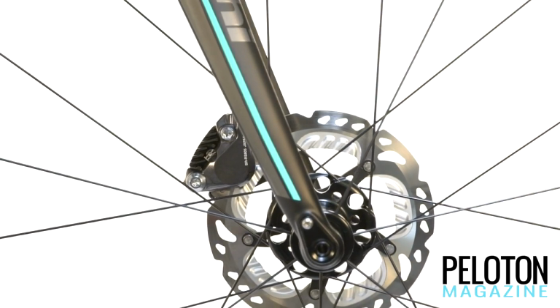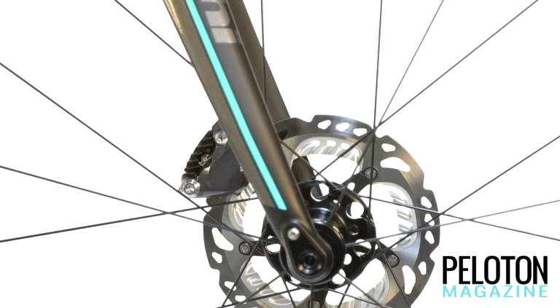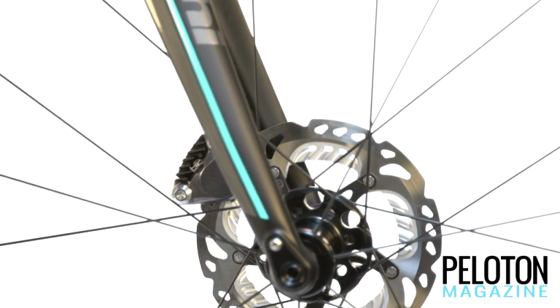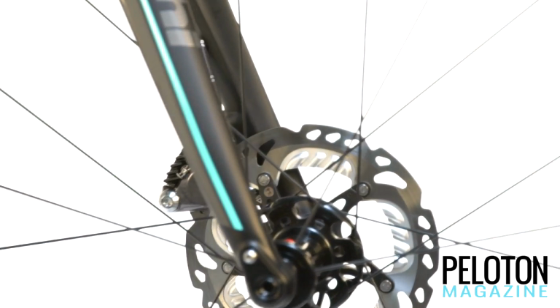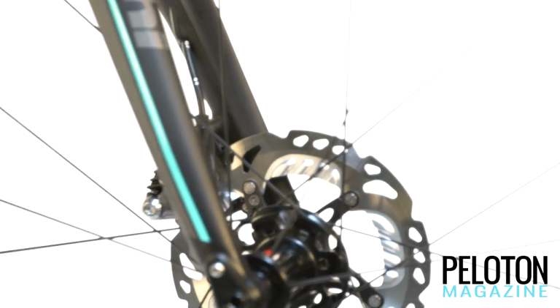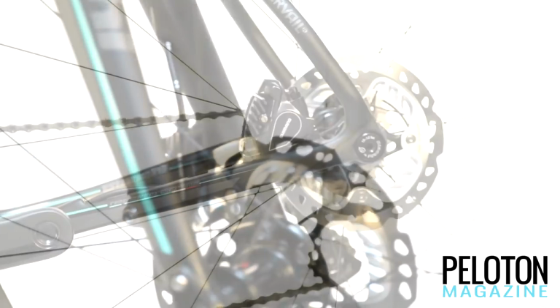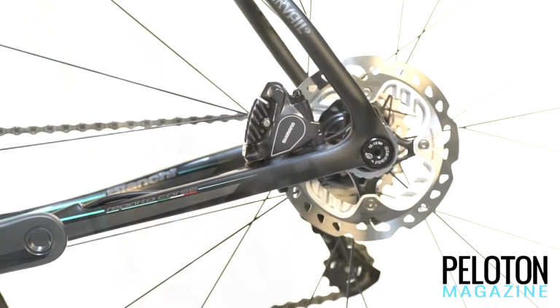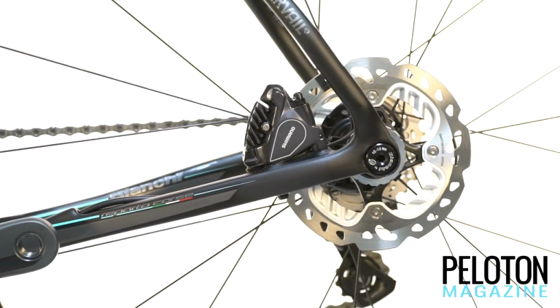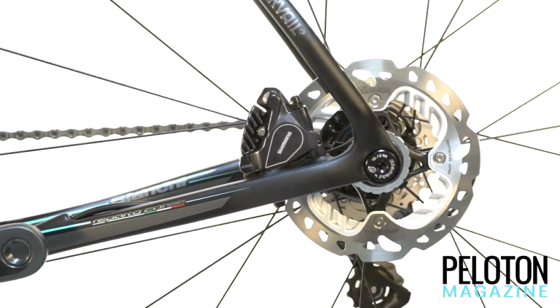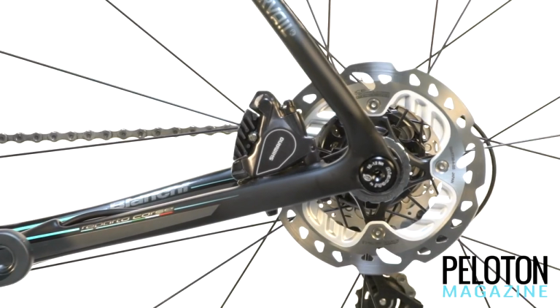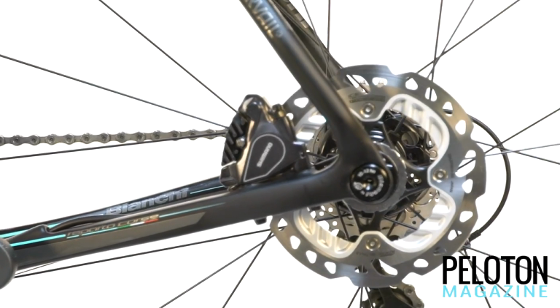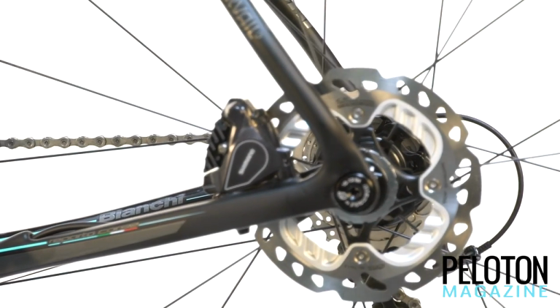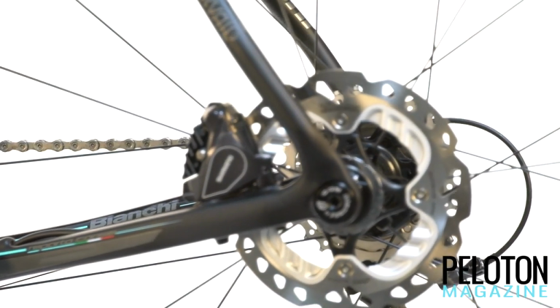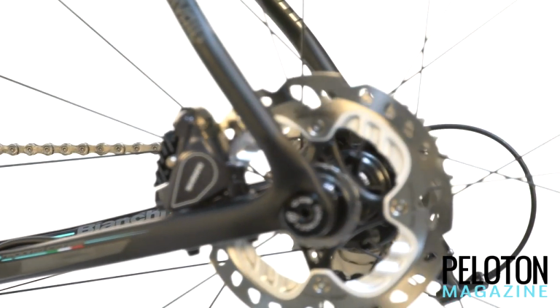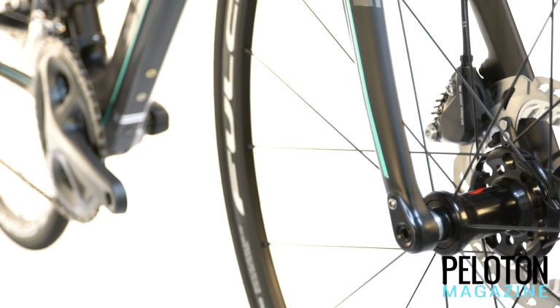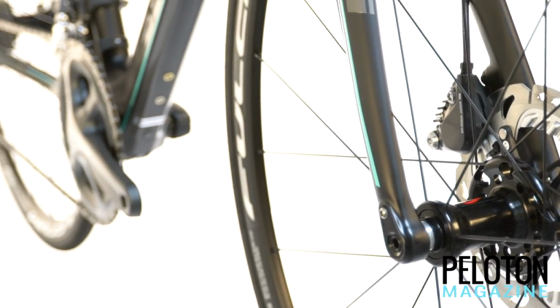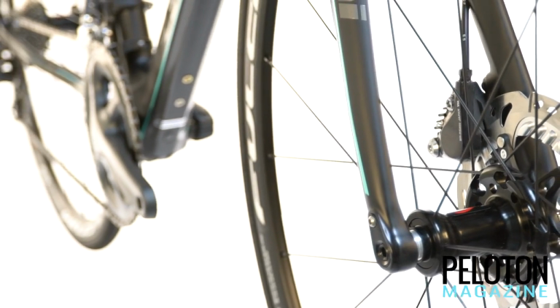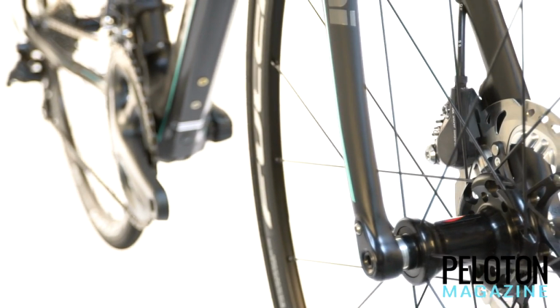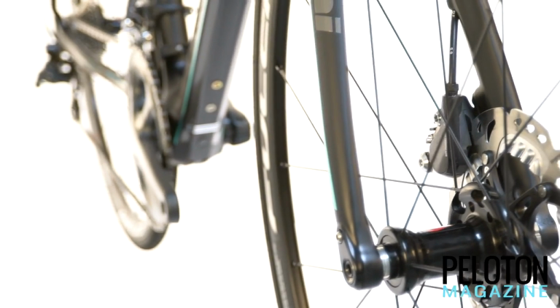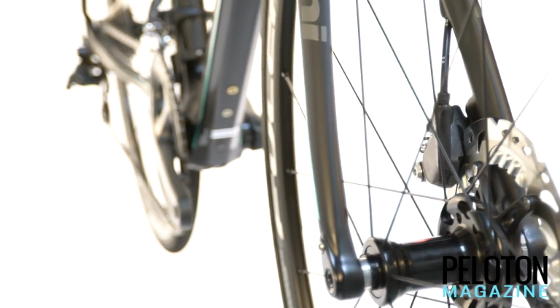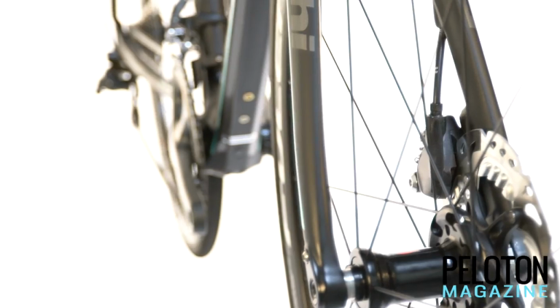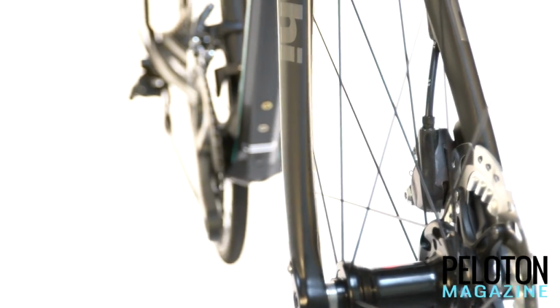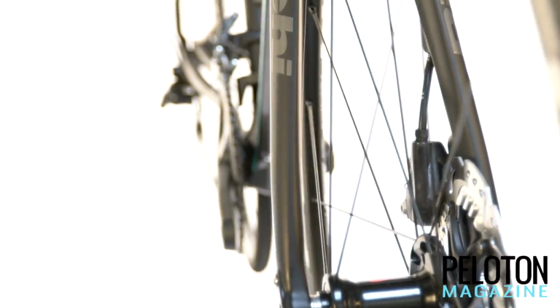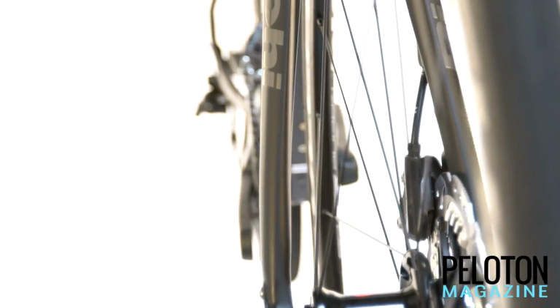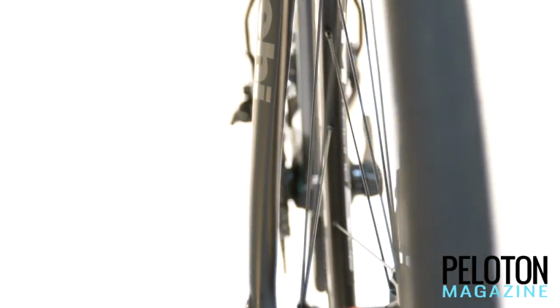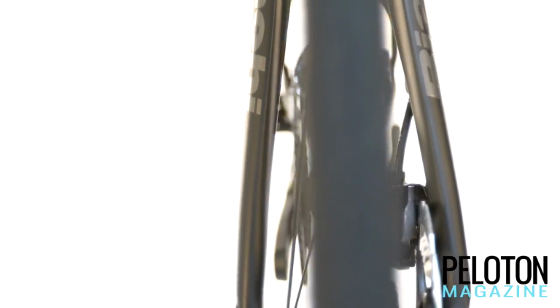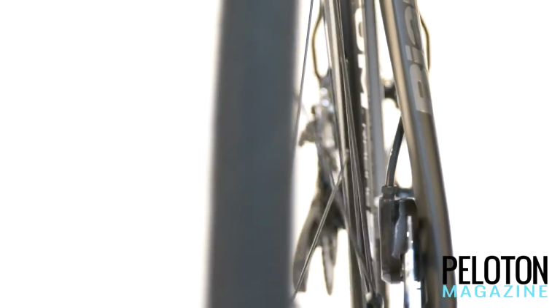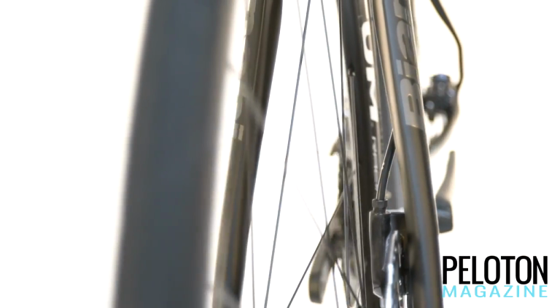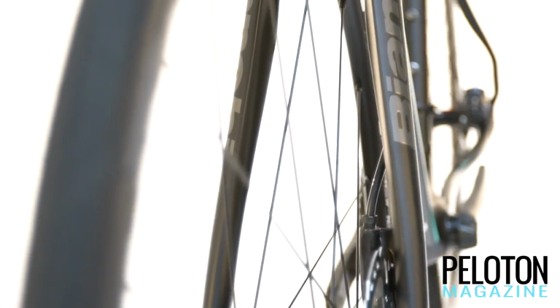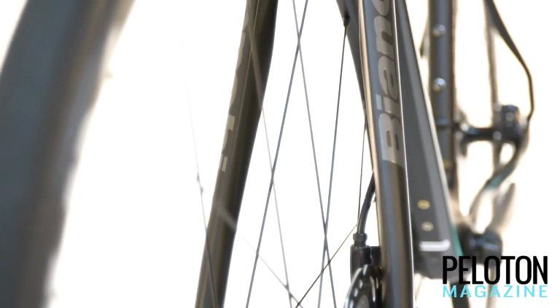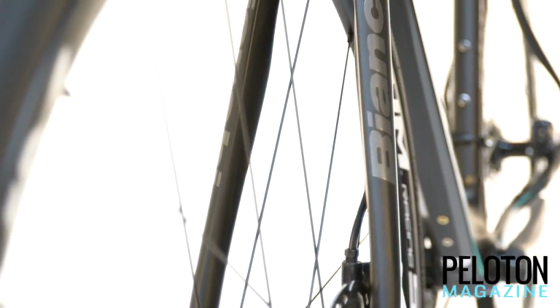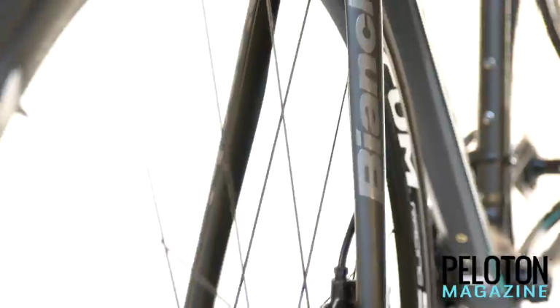With the addition of disc brakes, the Bianchi Infinito CV adds incredible modulation and all-weather stopping power, making this already incredibly capable platform even more adept at helping you over any road, in any weather, no matter how far you want to ride.